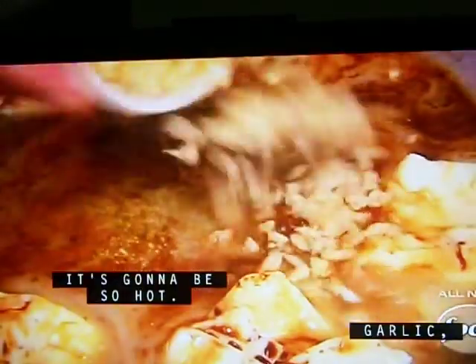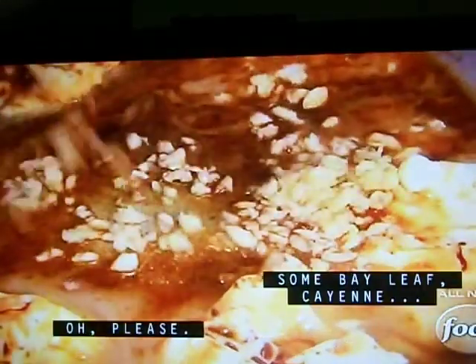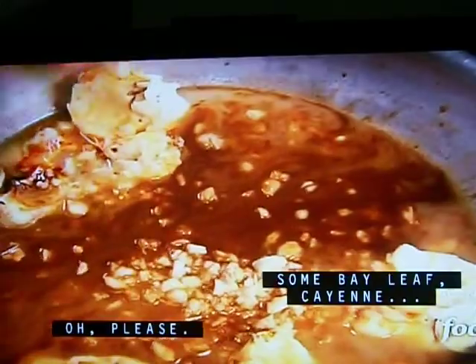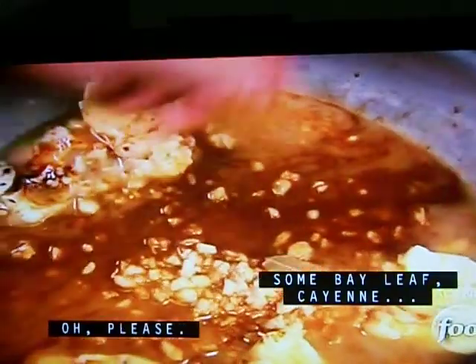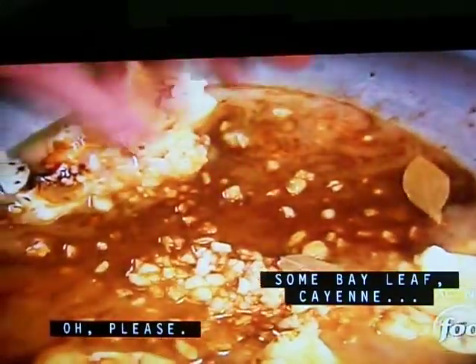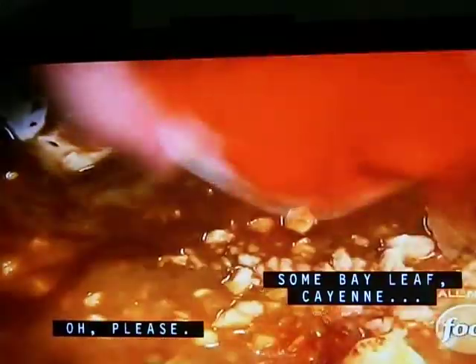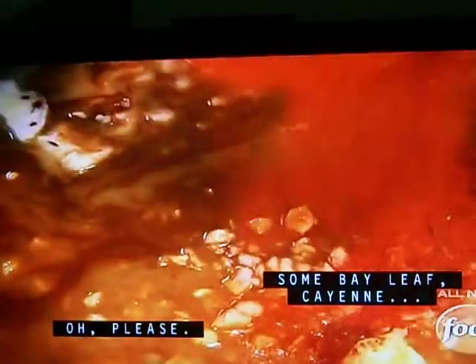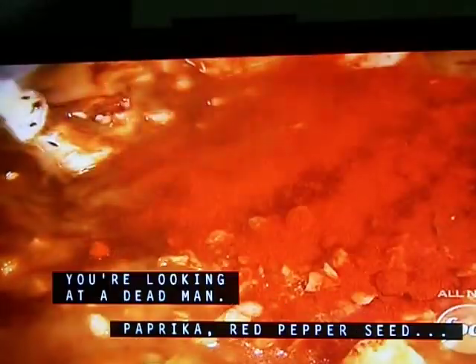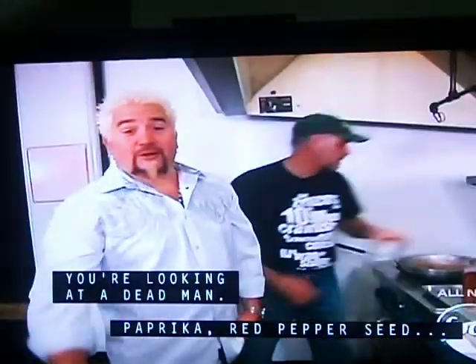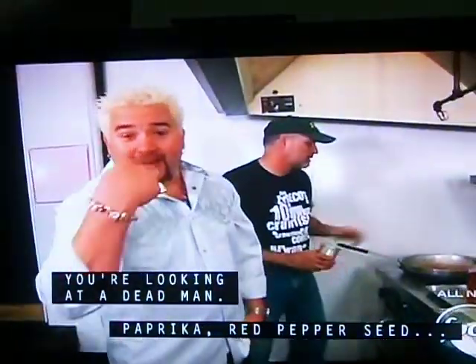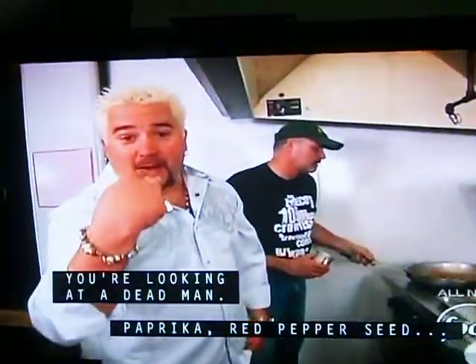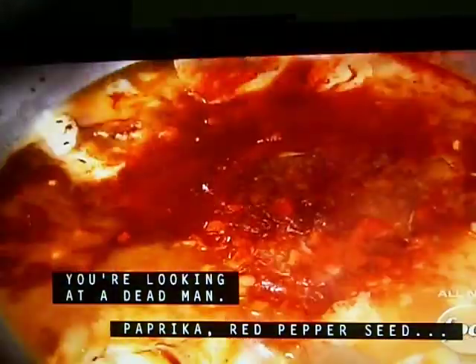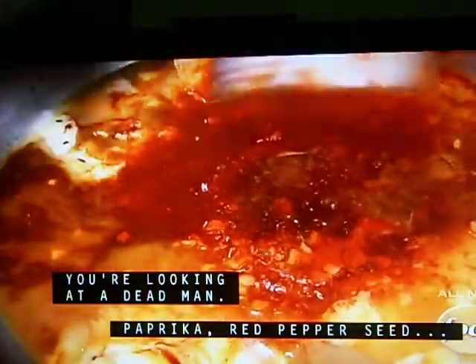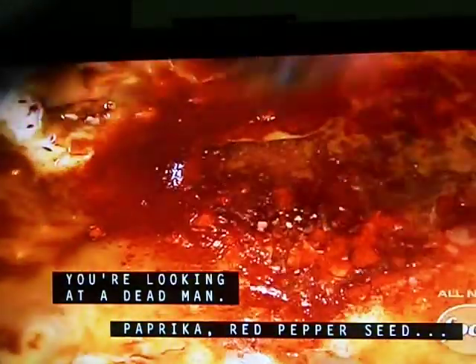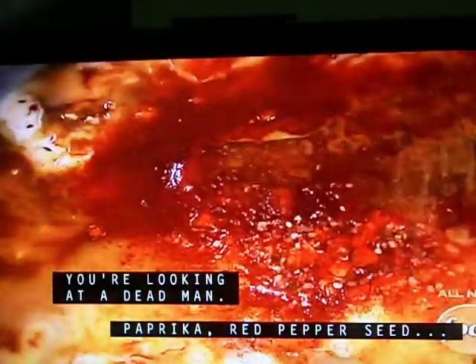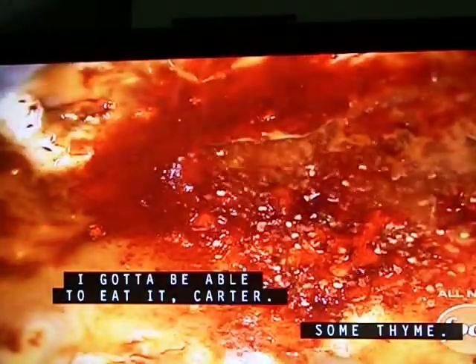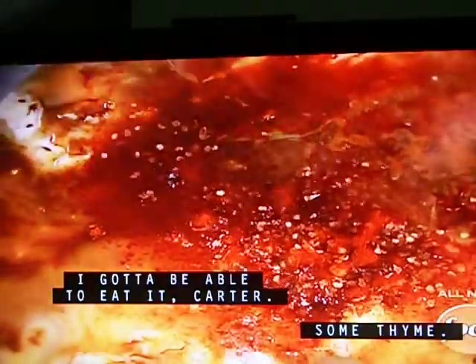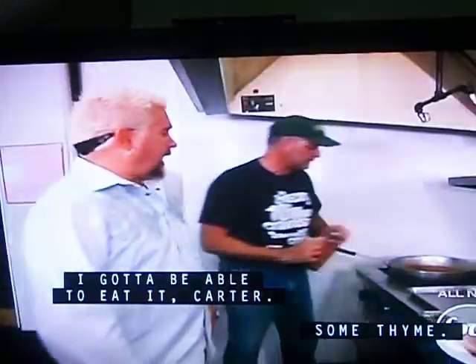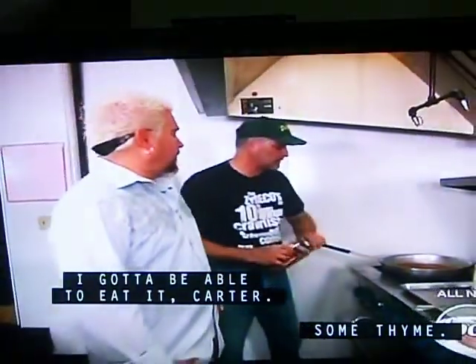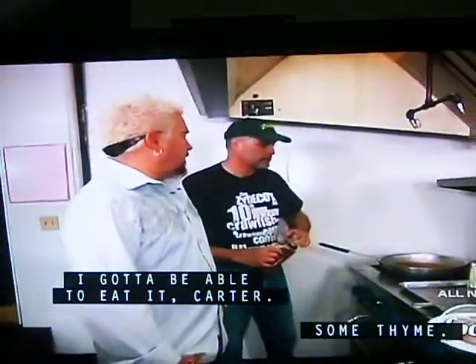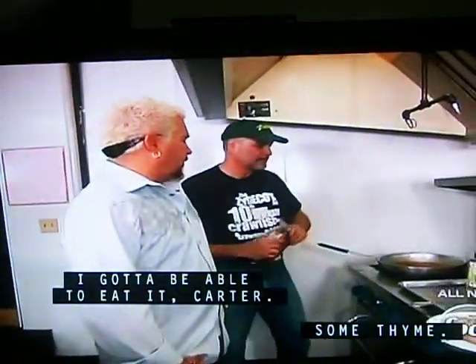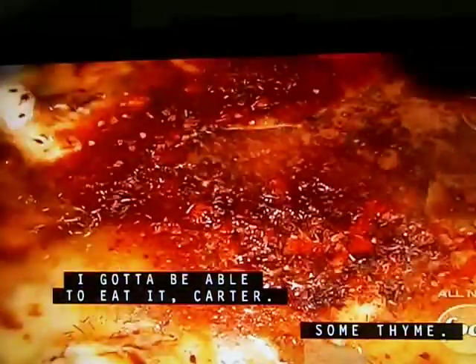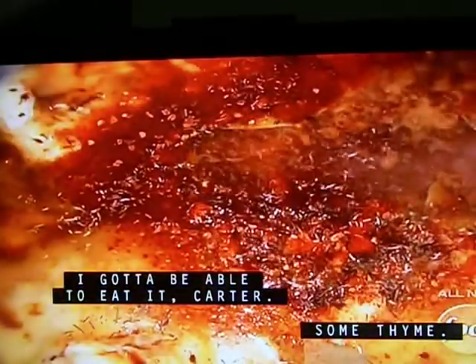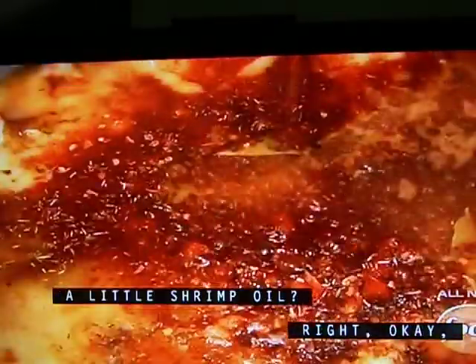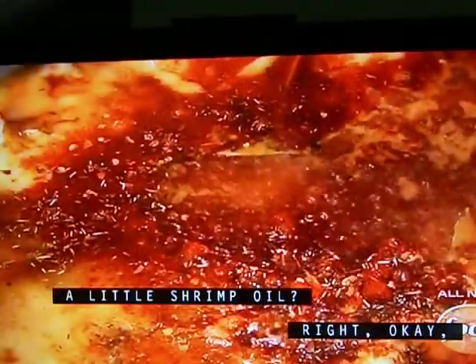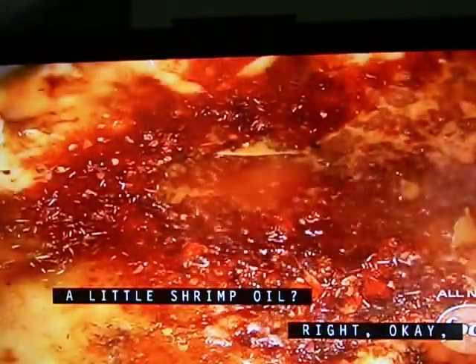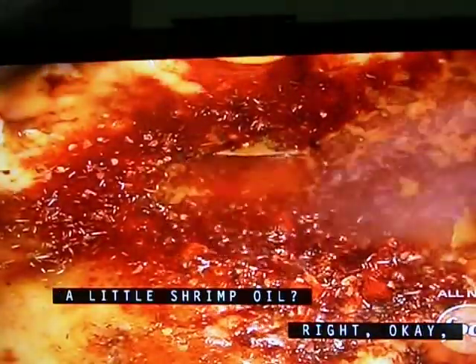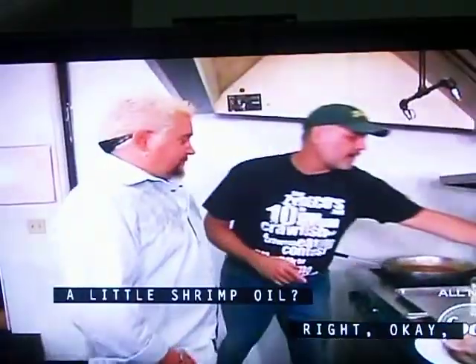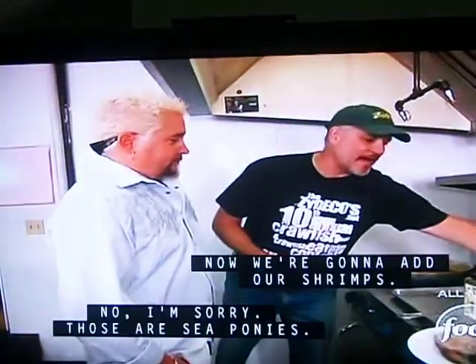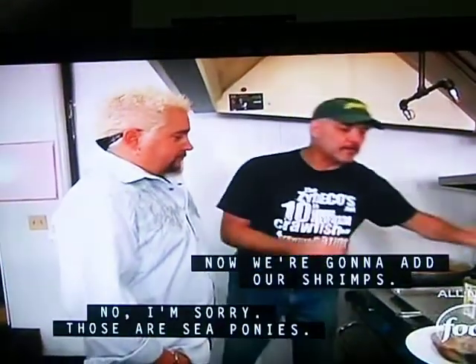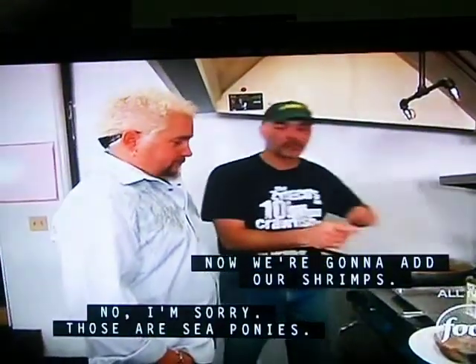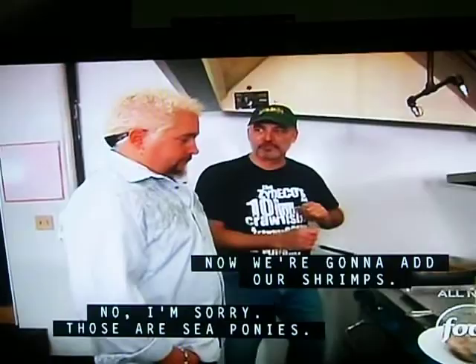Garlic, some bay leaf, cayenne, red pepper seeds. I've got to be able to eat it, Carter. Some thyme, a little shrimp all up.